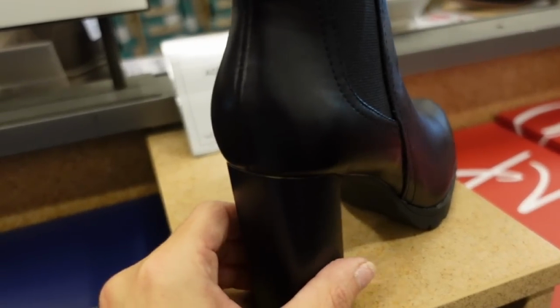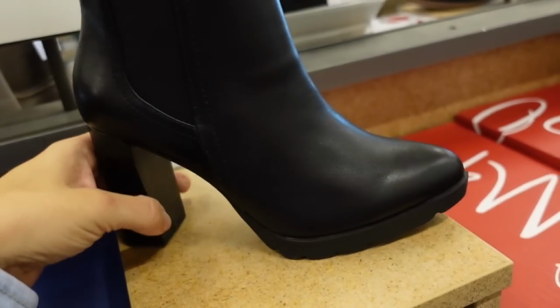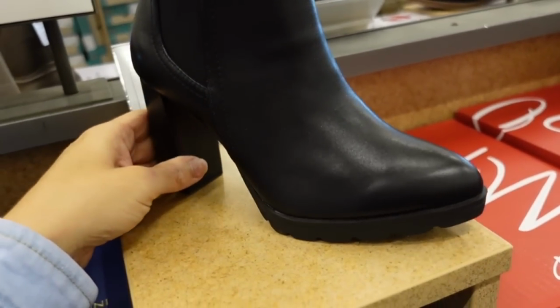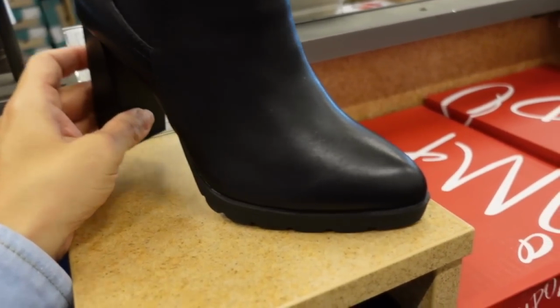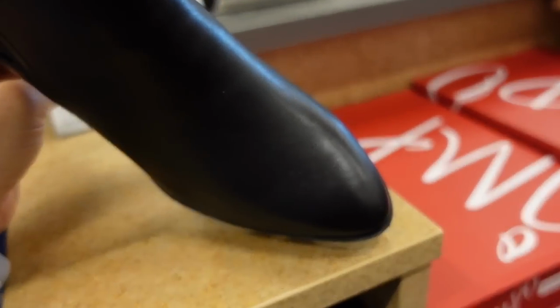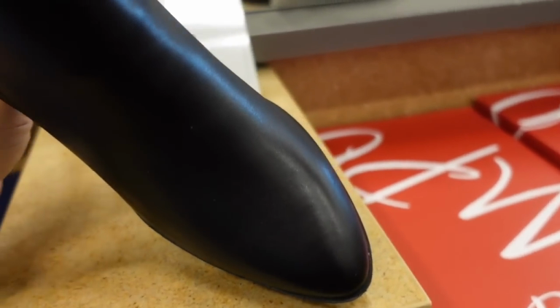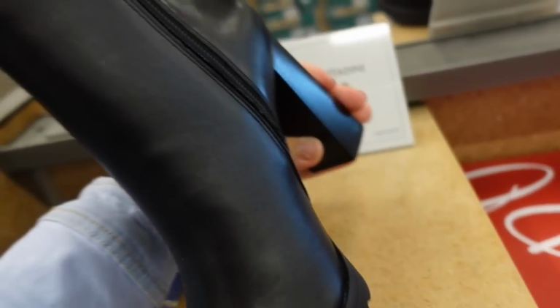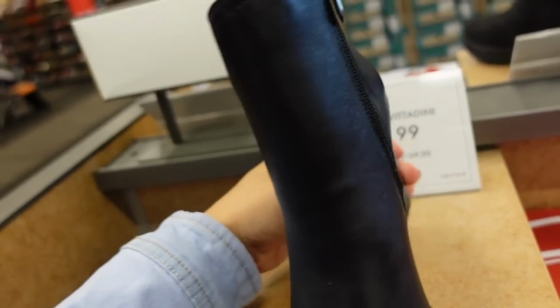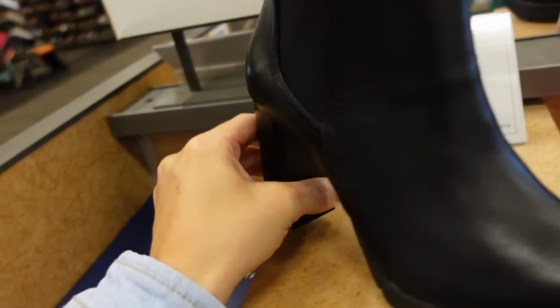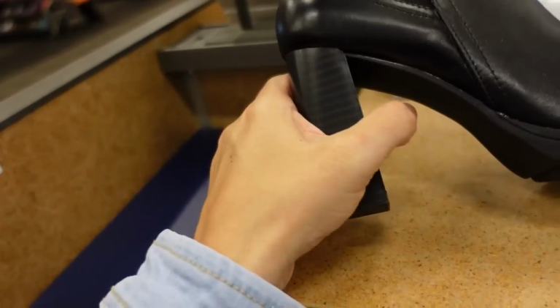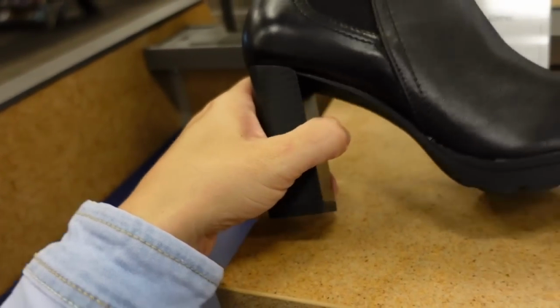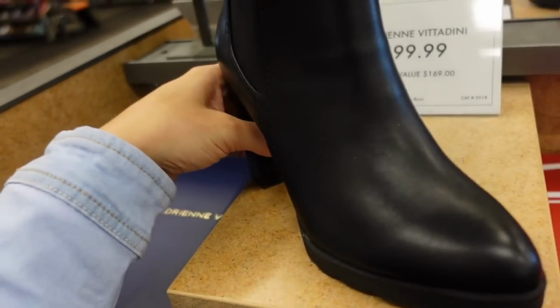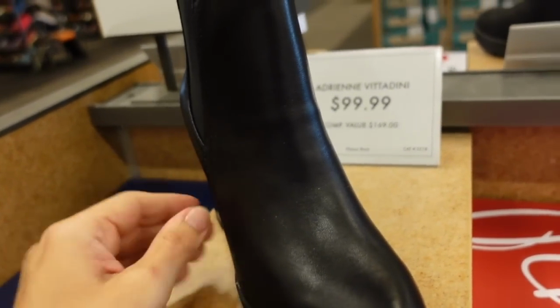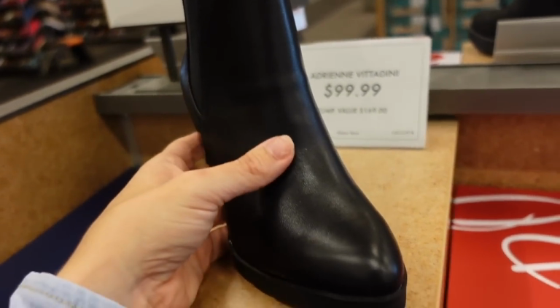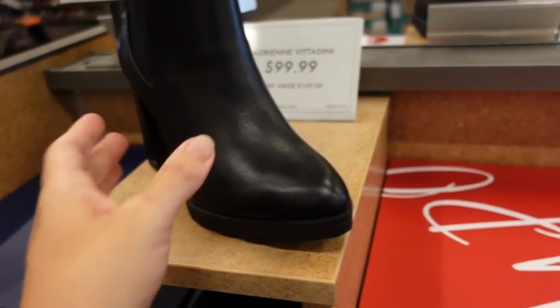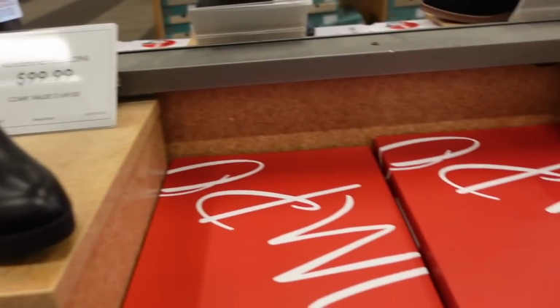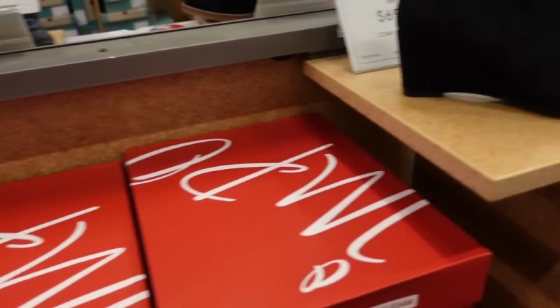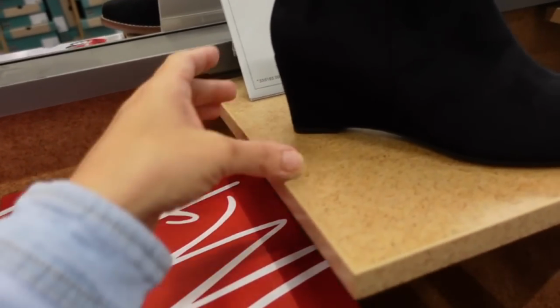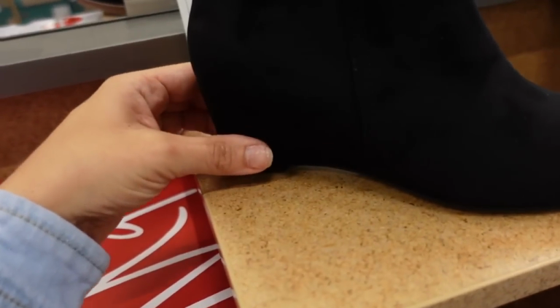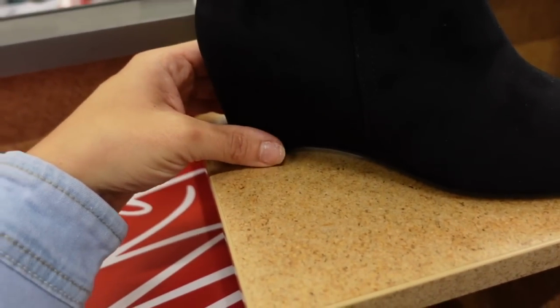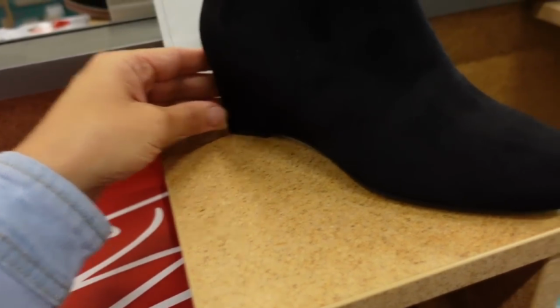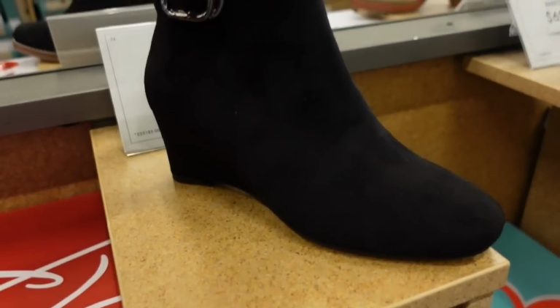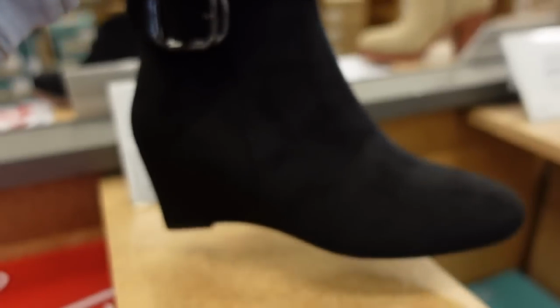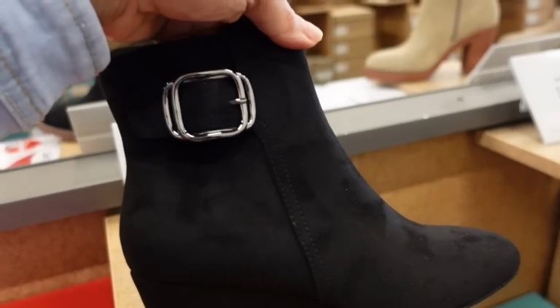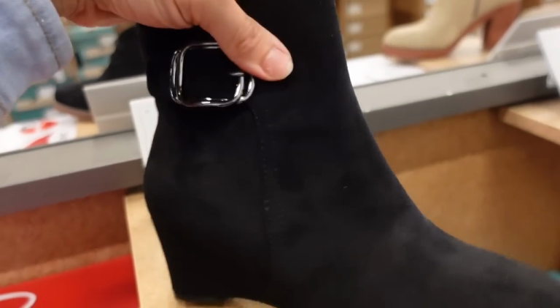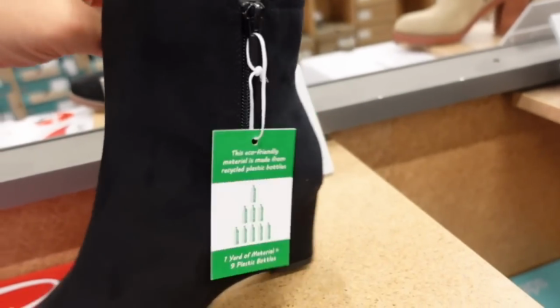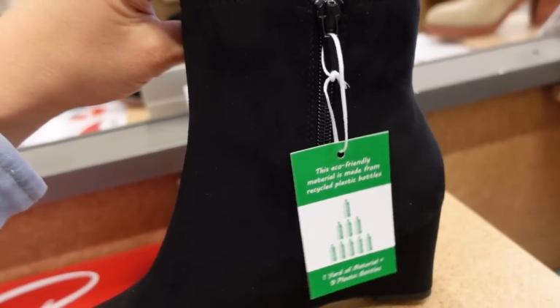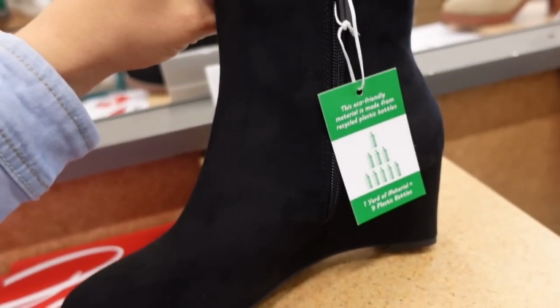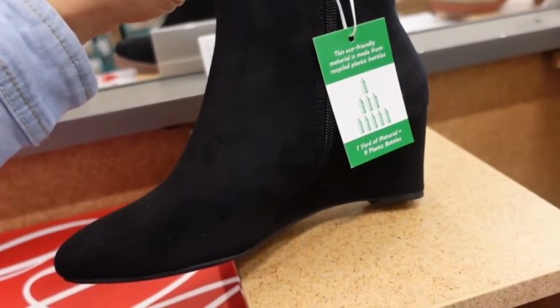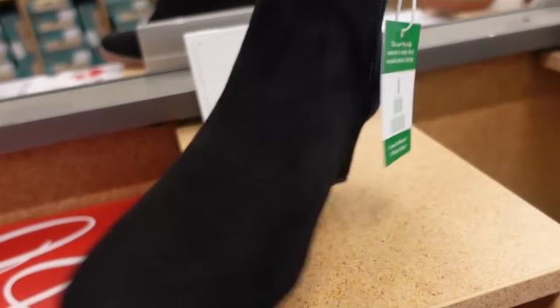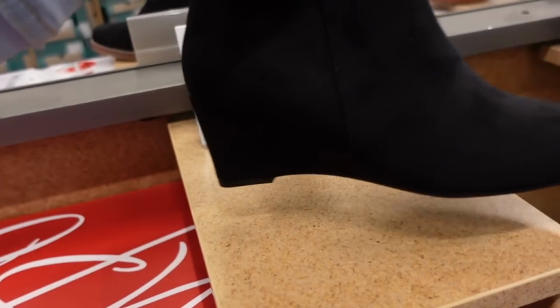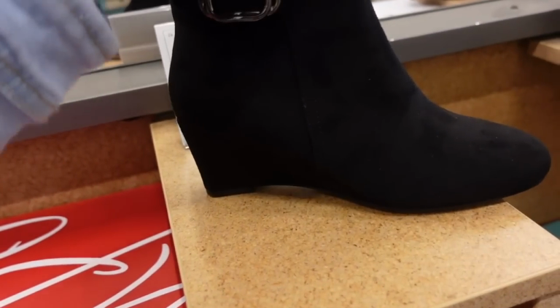Here's a little bootie from Adini — it has the pointed toe, zipper on the side, higher heel. They're $99.99. Impo has a really good wedge — super lightweight, the buckle detail, zipper on the side, and they're $69.99.